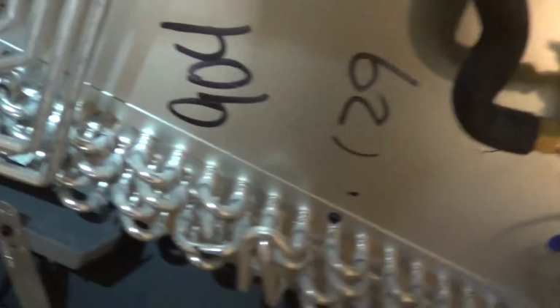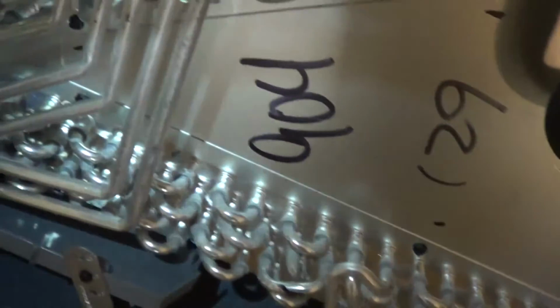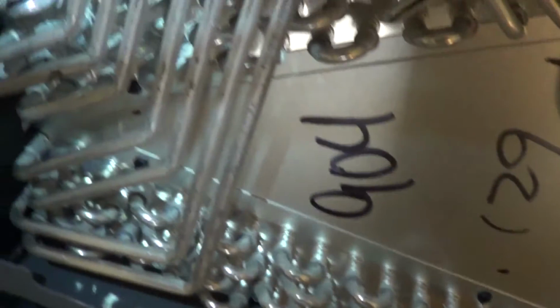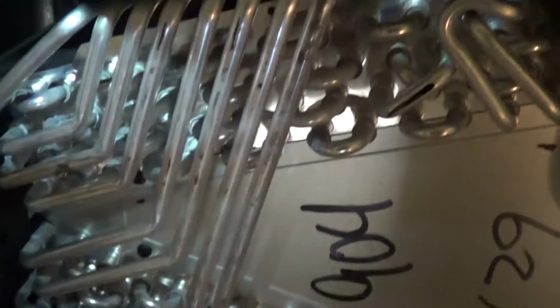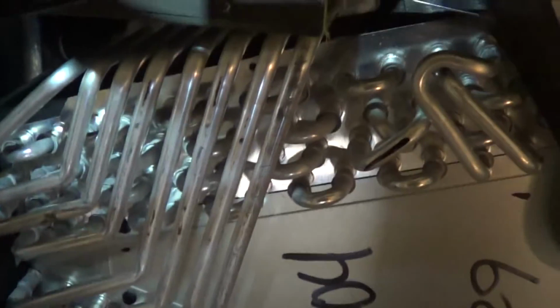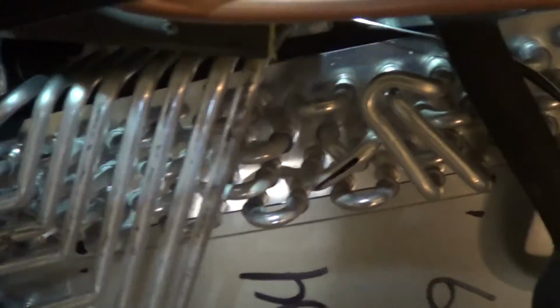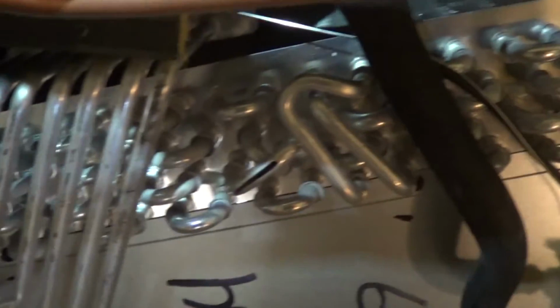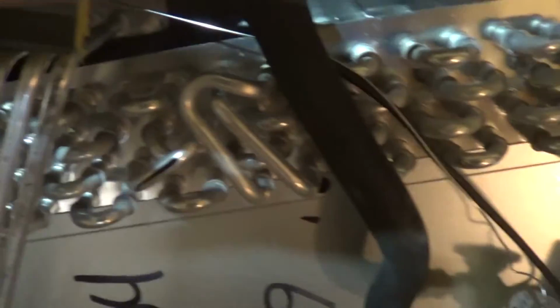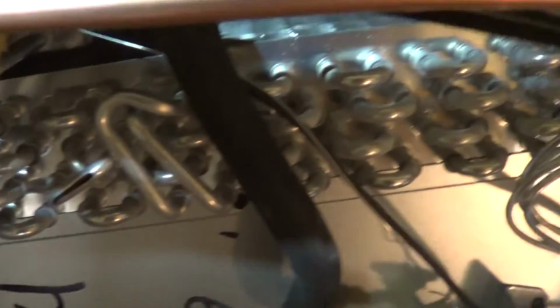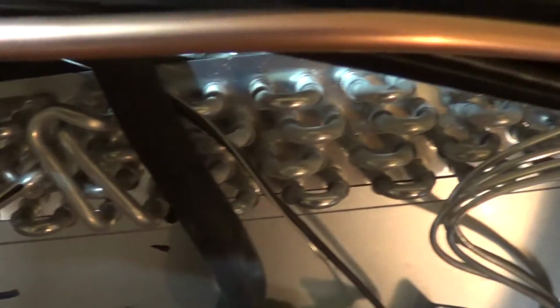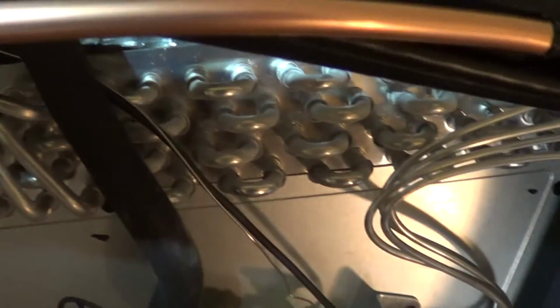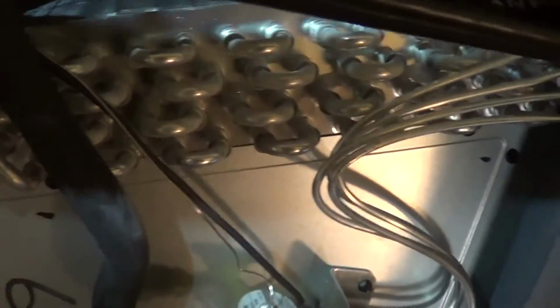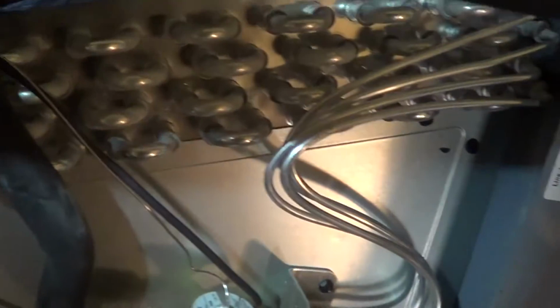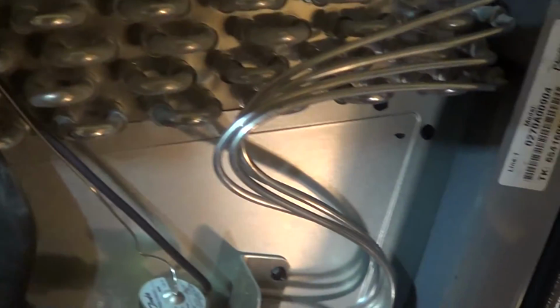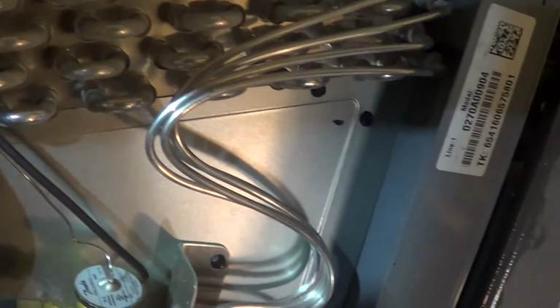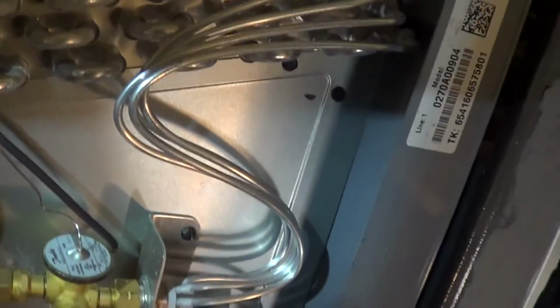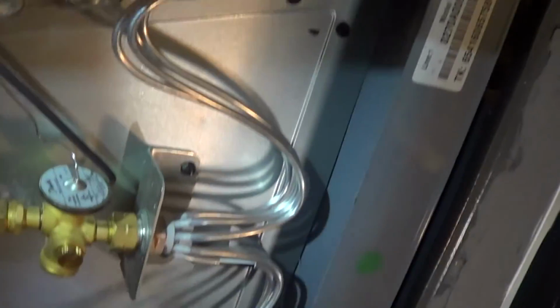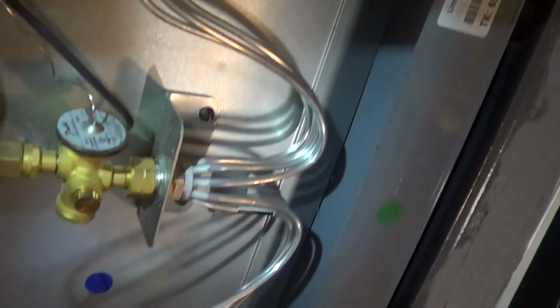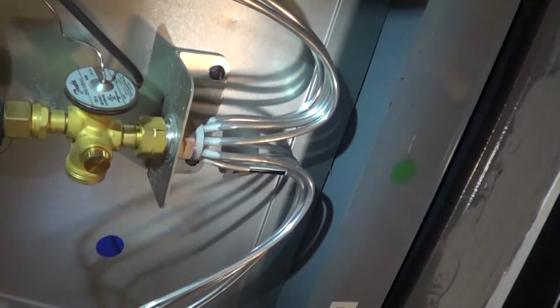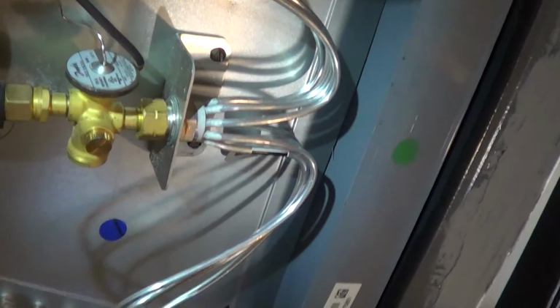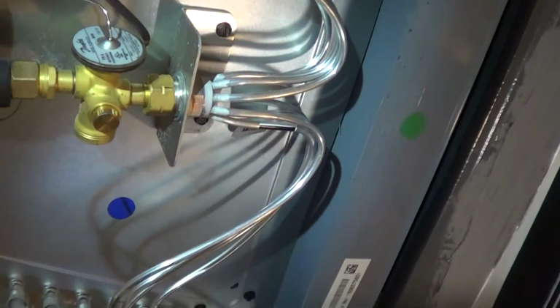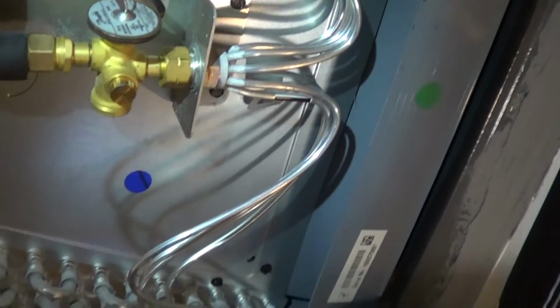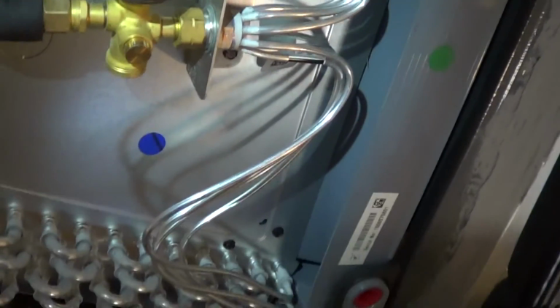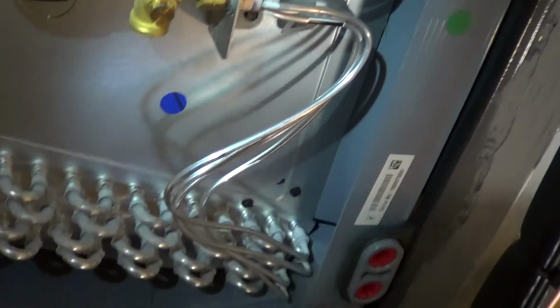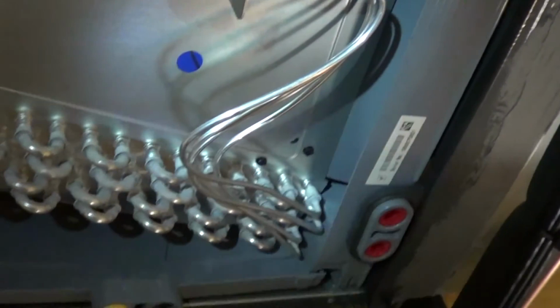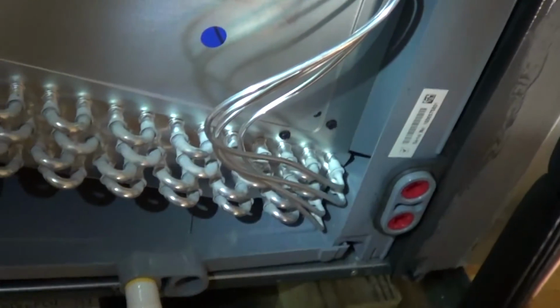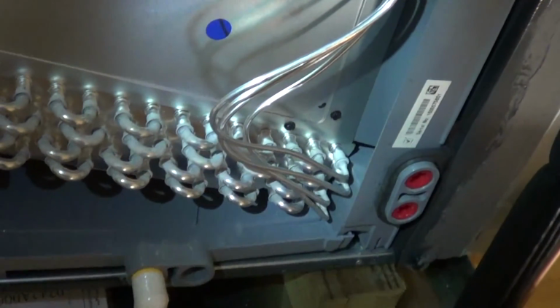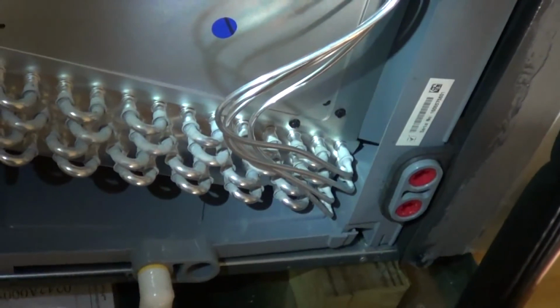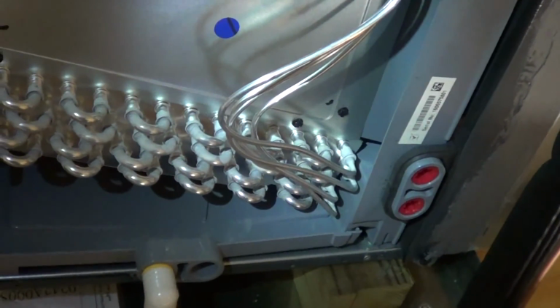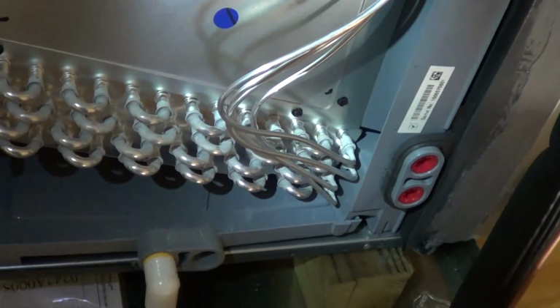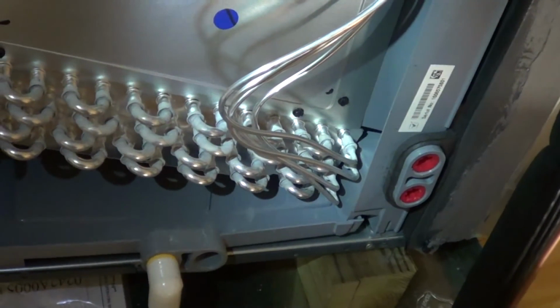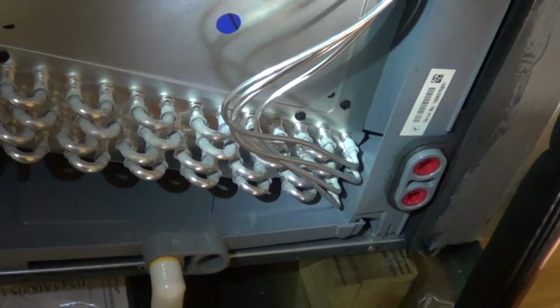I do like these coils — nice and shiny. I hope you liked watching the video. Thanks for watching.